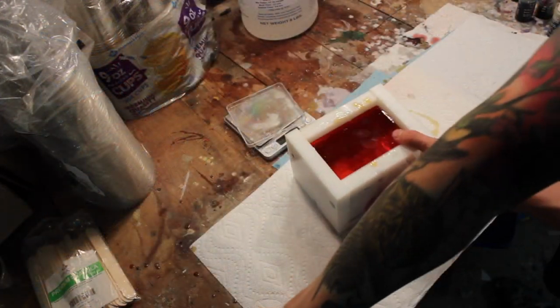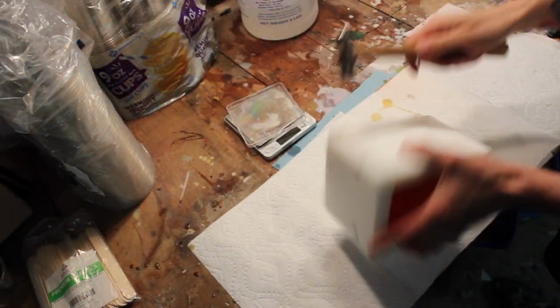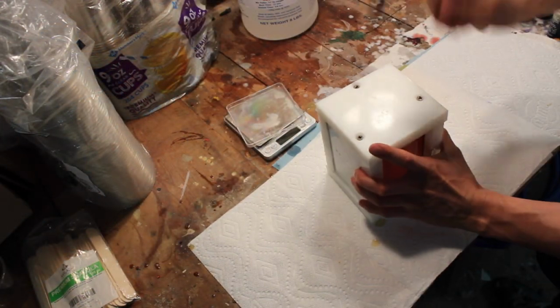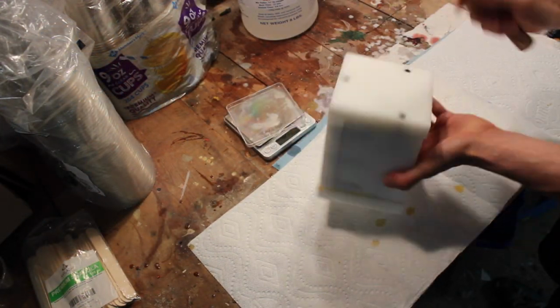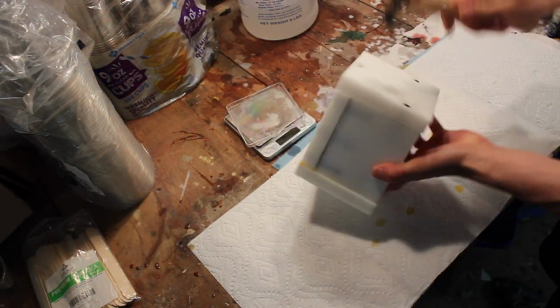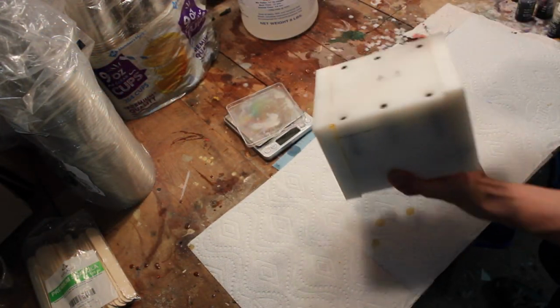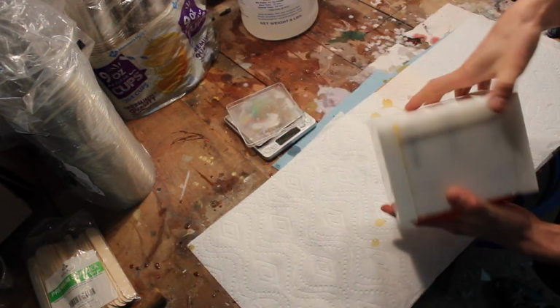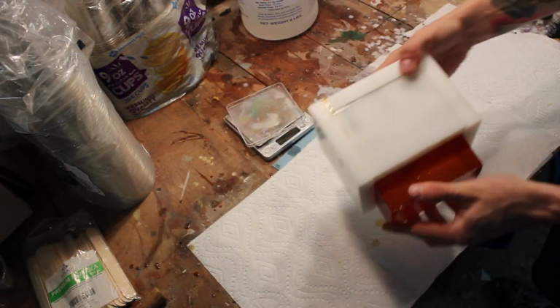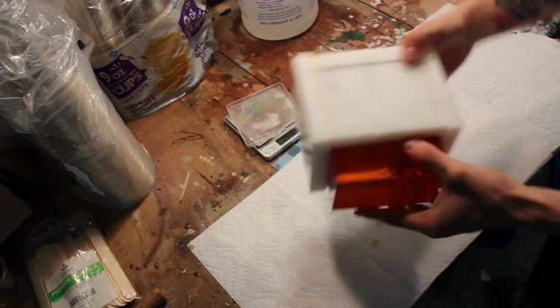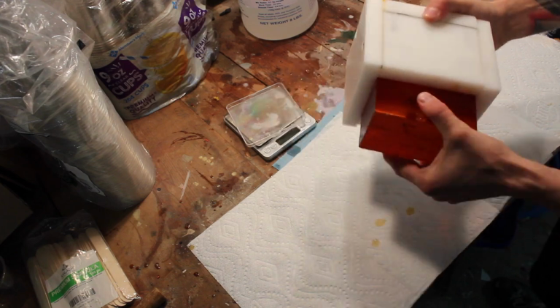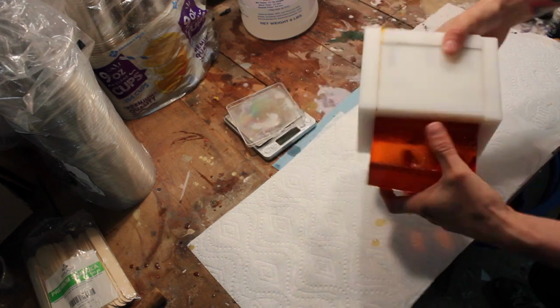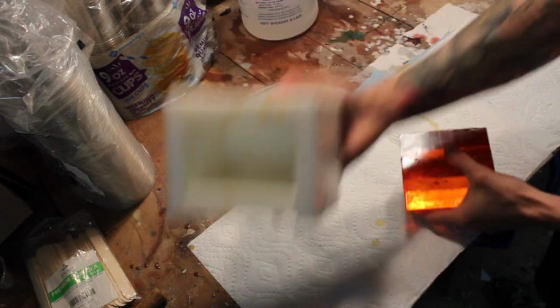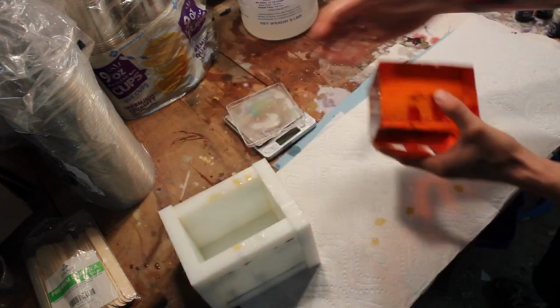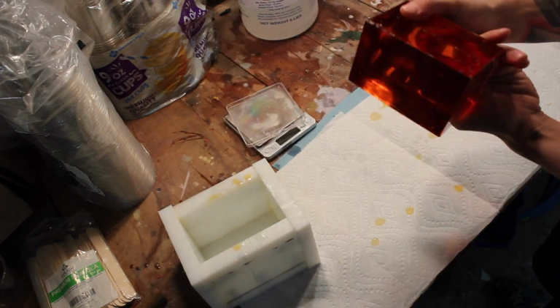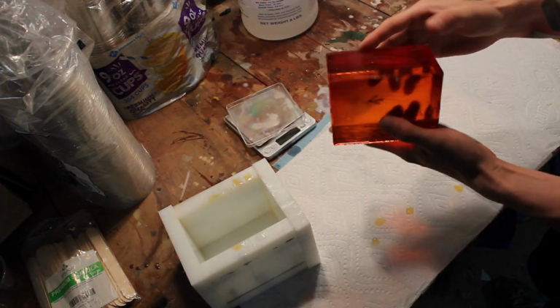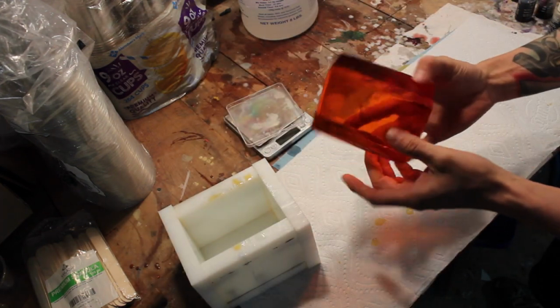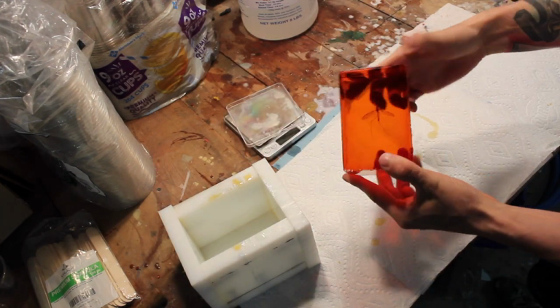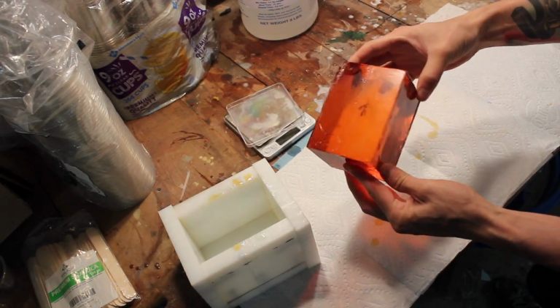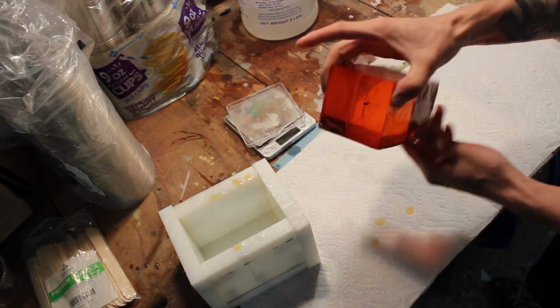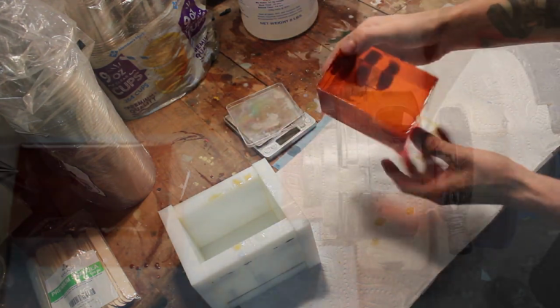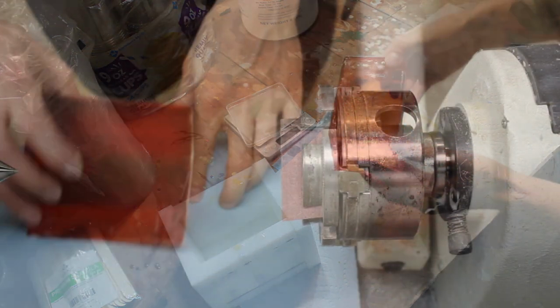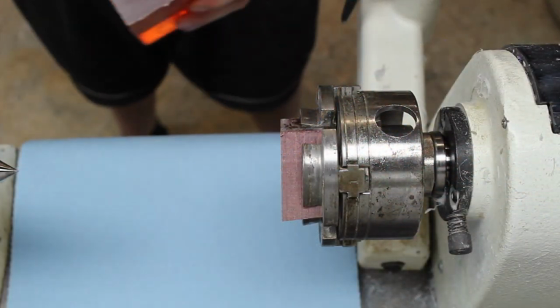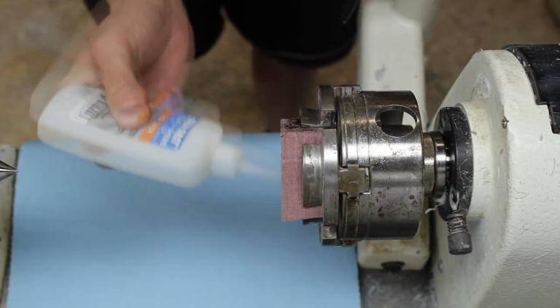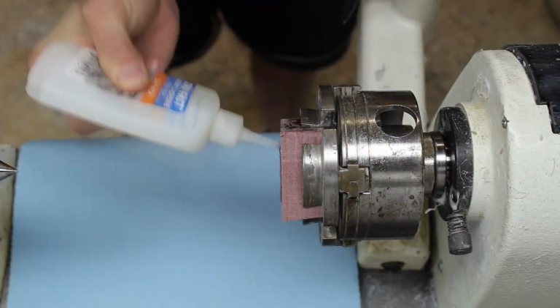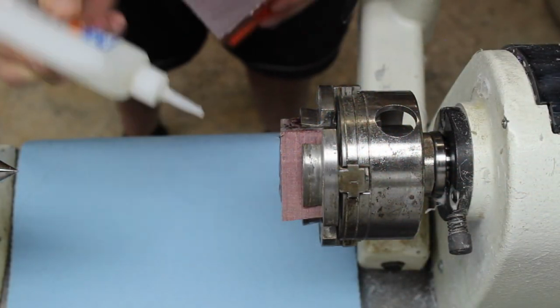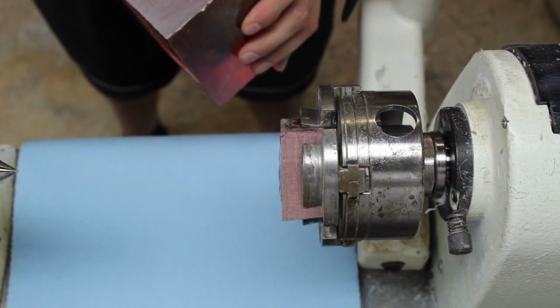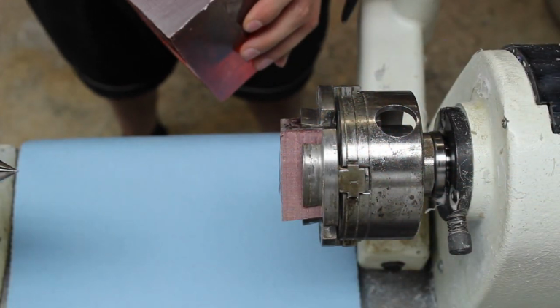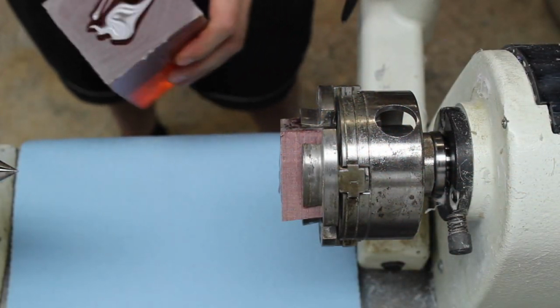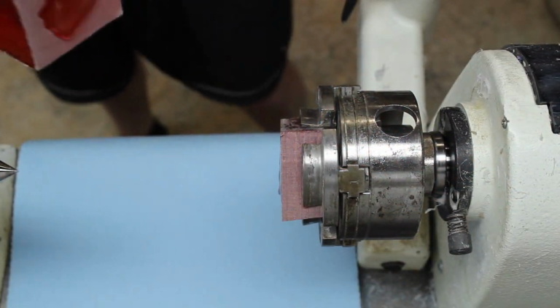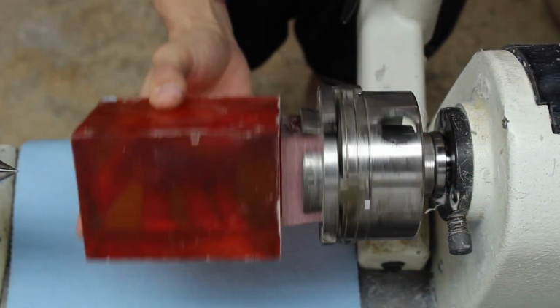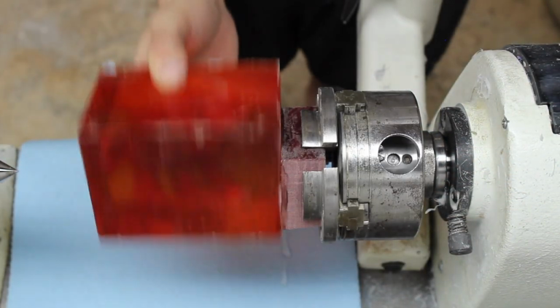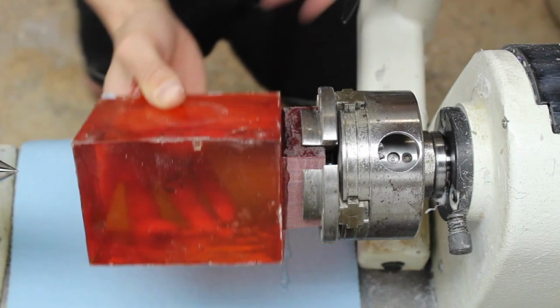Once the resin hardens, I remove the blank and take it to the lathe. I glue the blank to a scrap piece of wood to hold it in the lathe while I work.